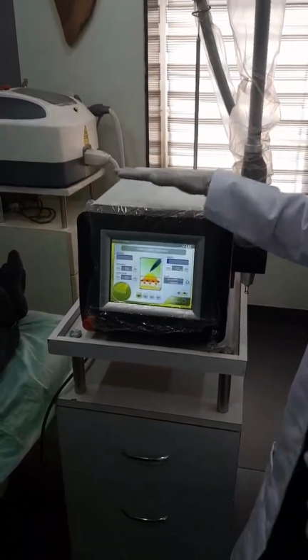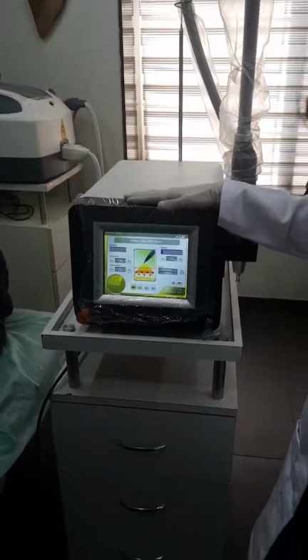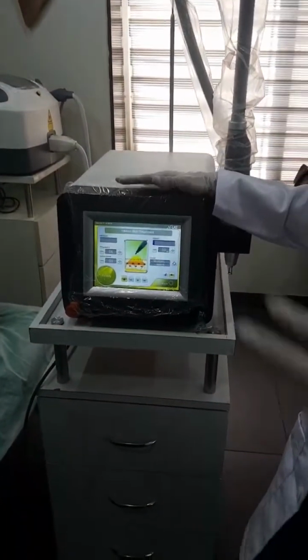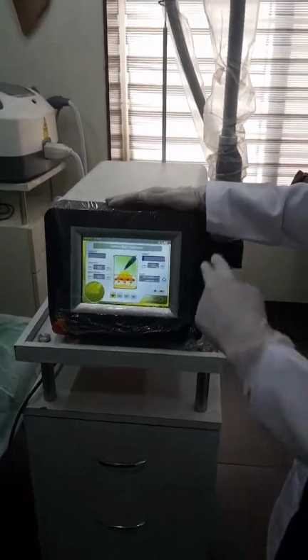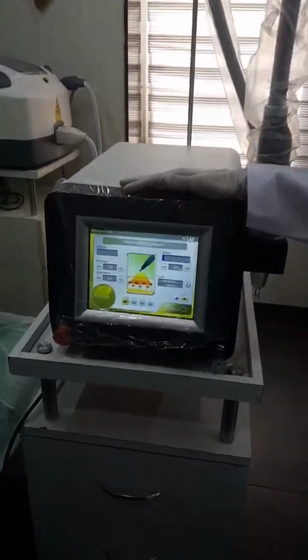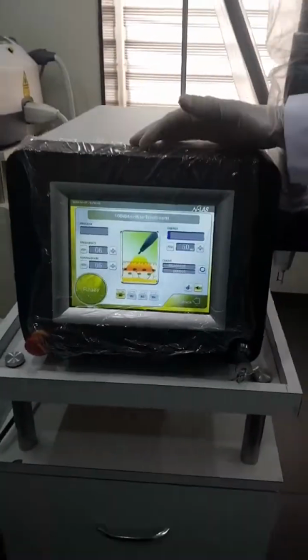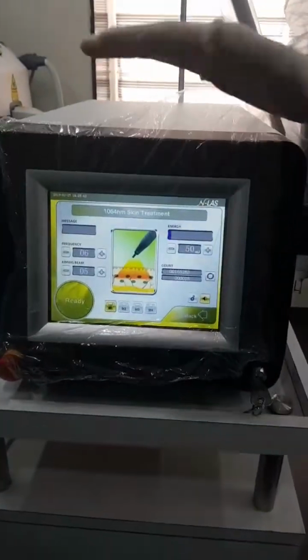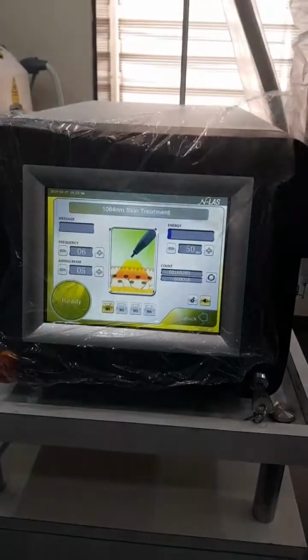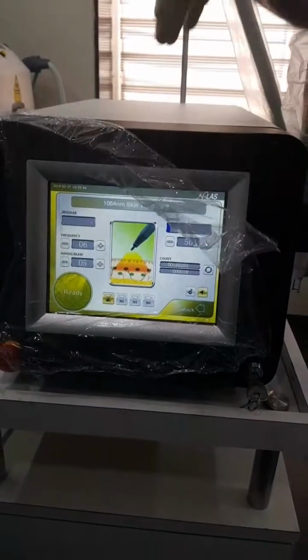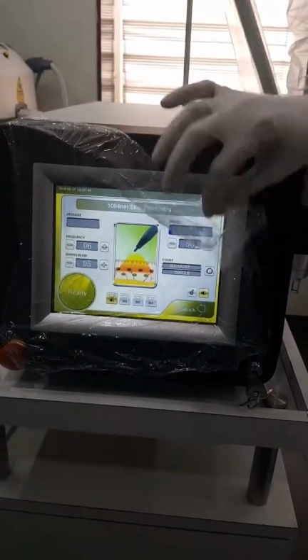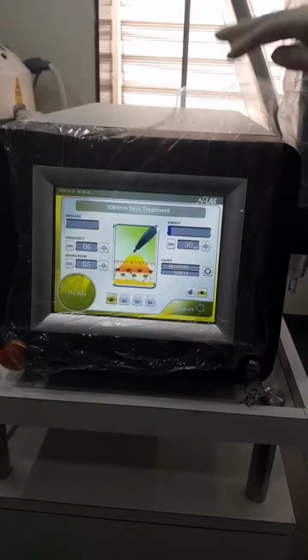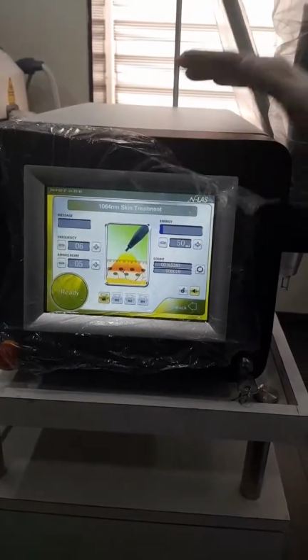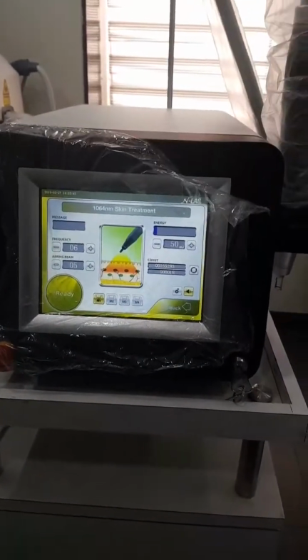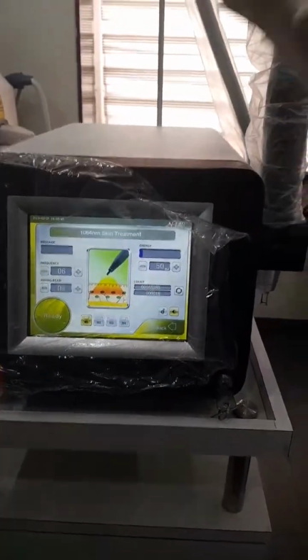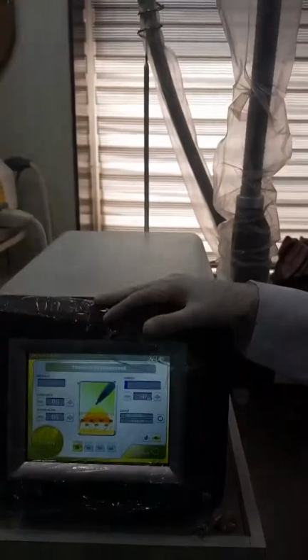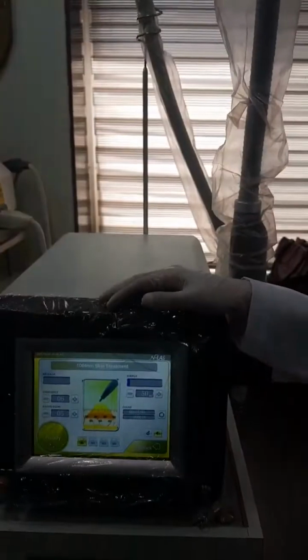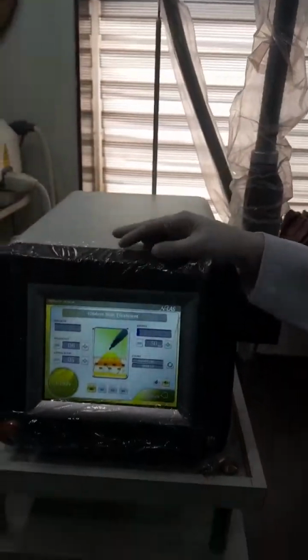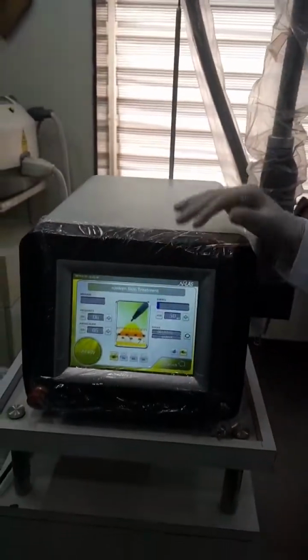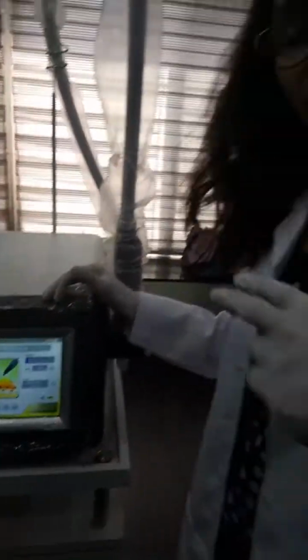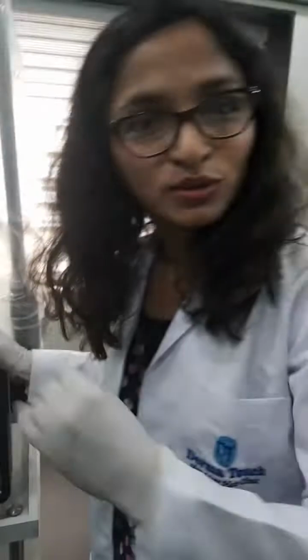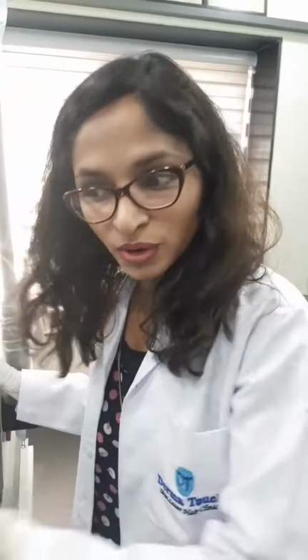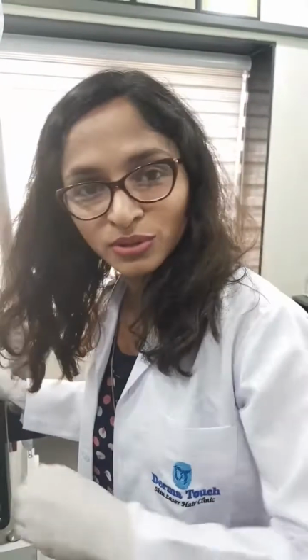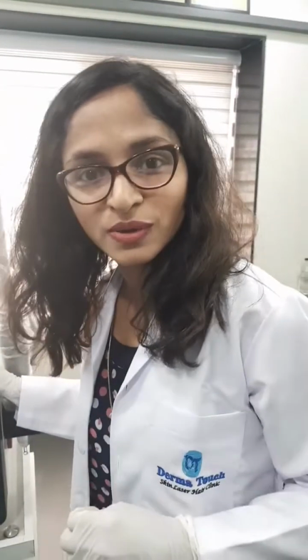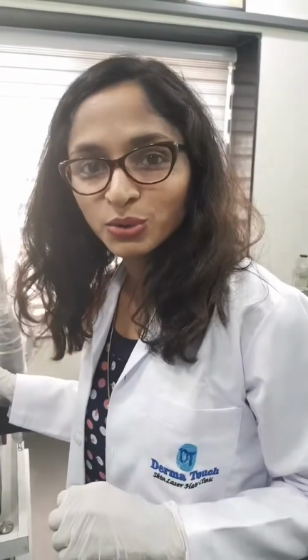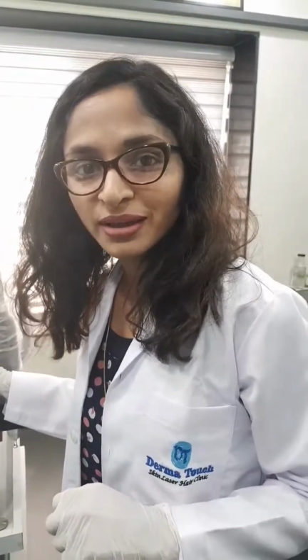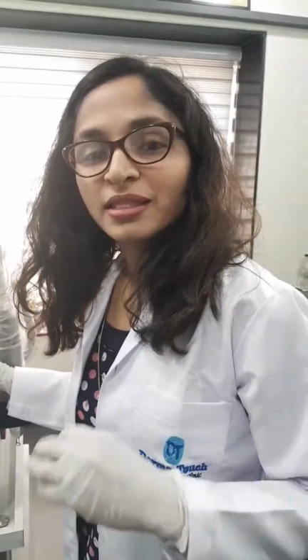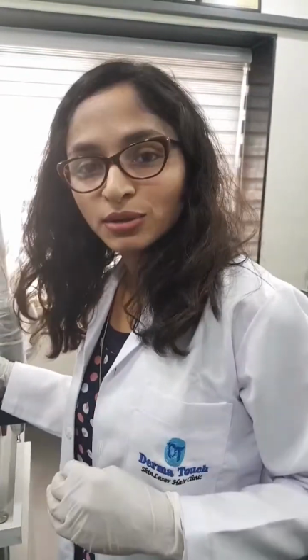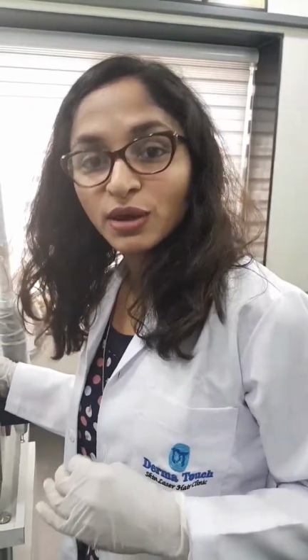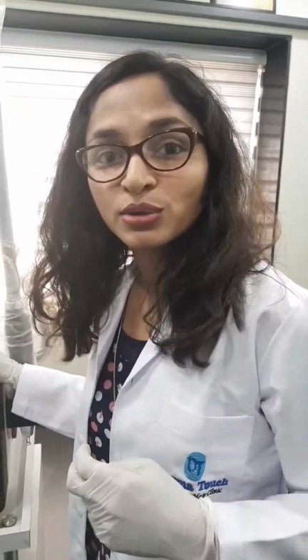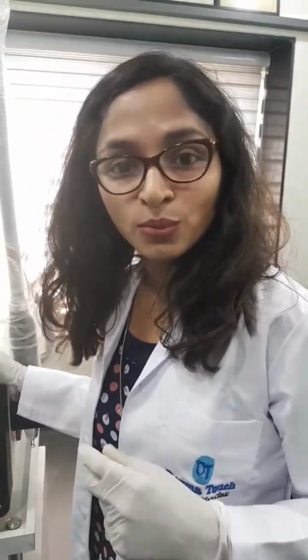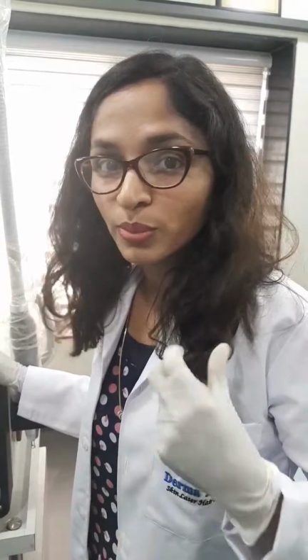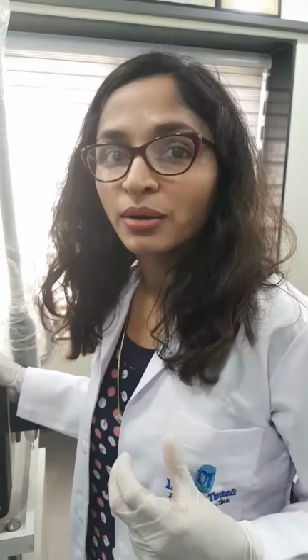So this is the machine — can you just focus on the machine? This machine we use to remove the tattoo. First of all, let me explain what procedure we are going to do today. We also use it for removal of birthmarks.